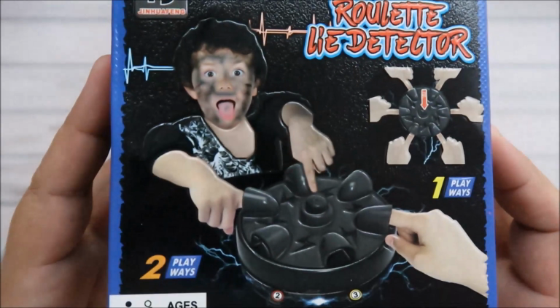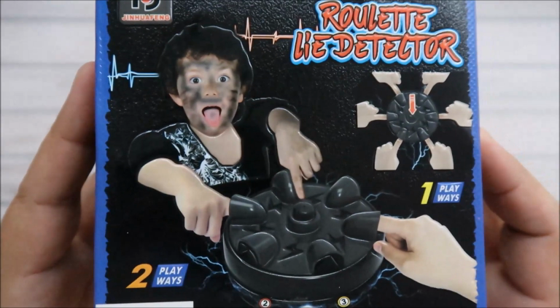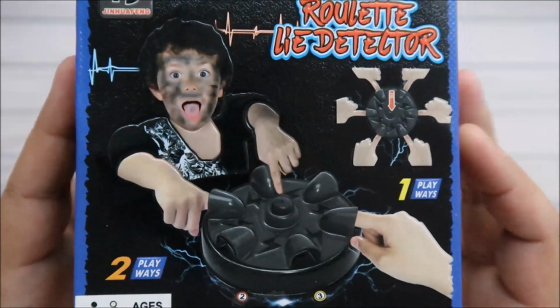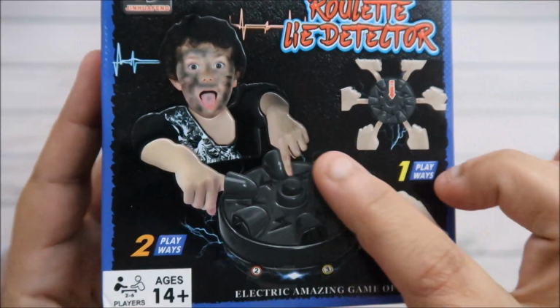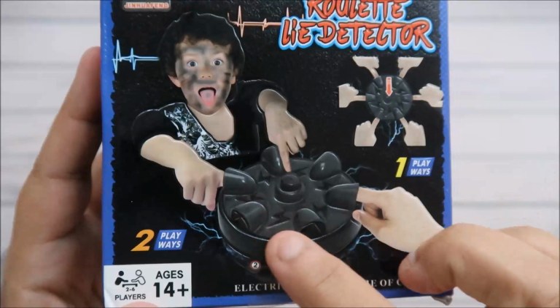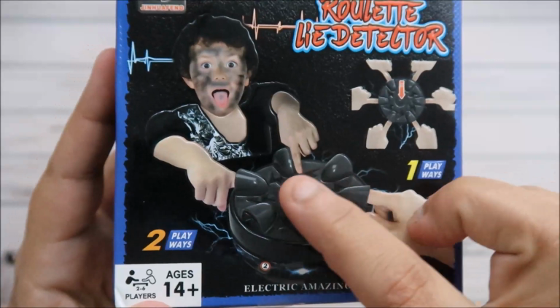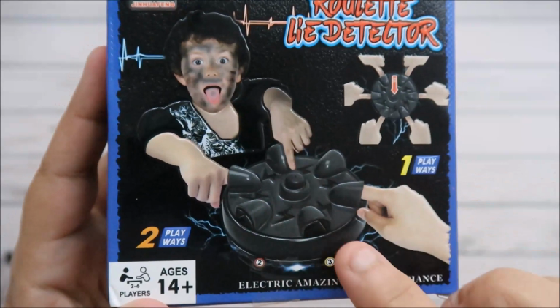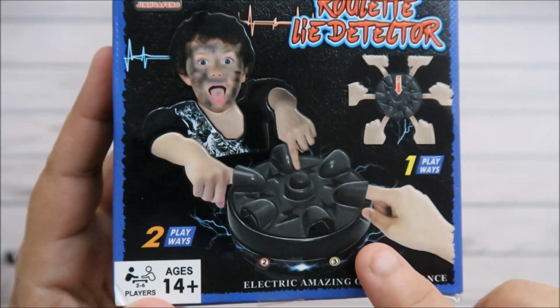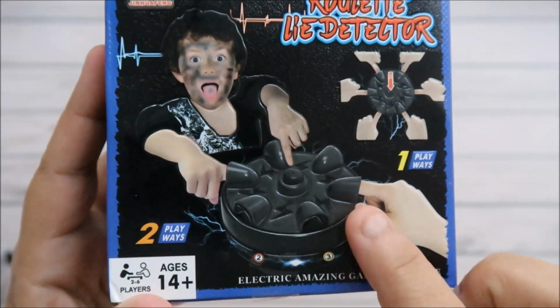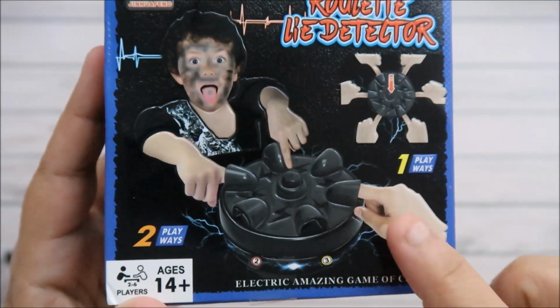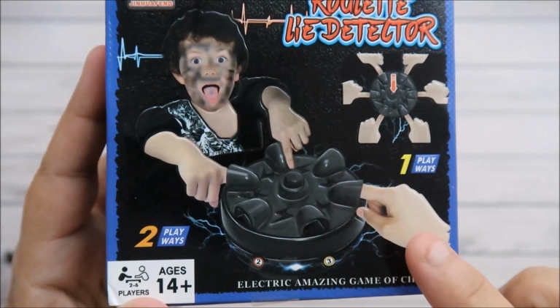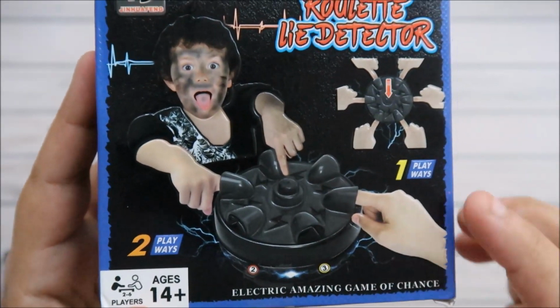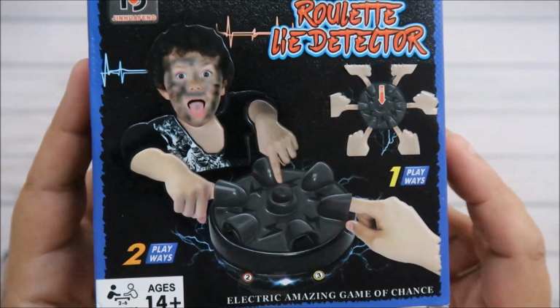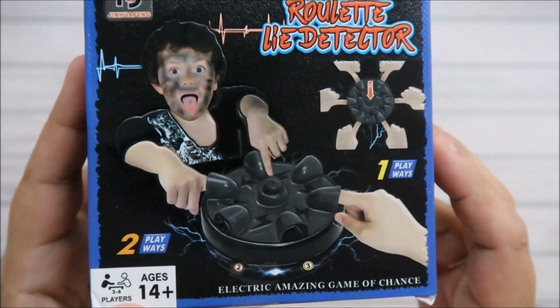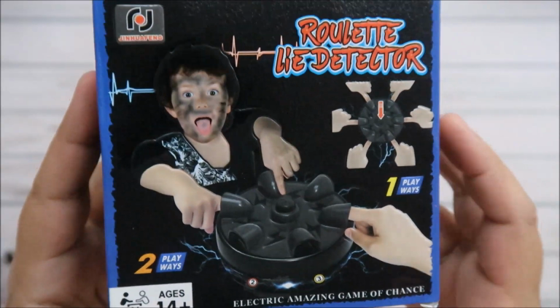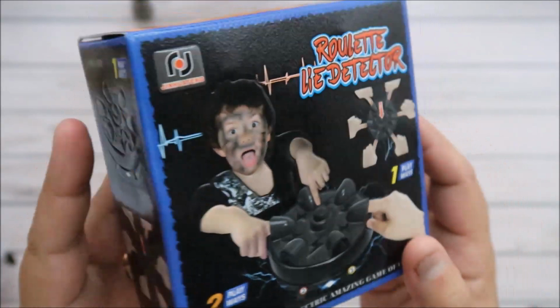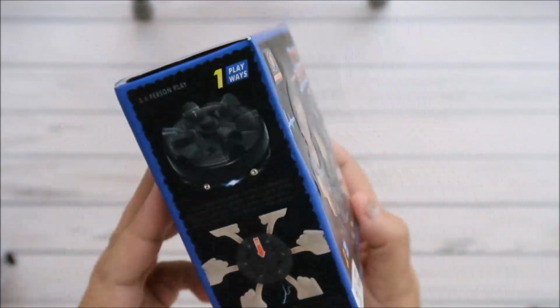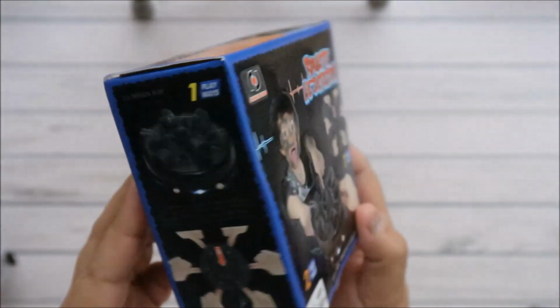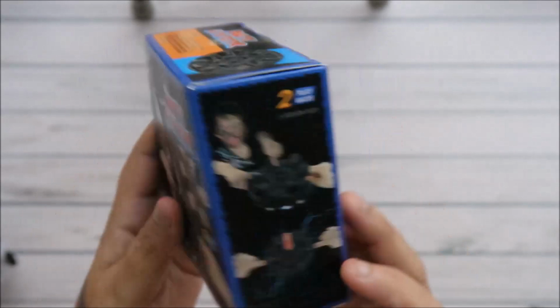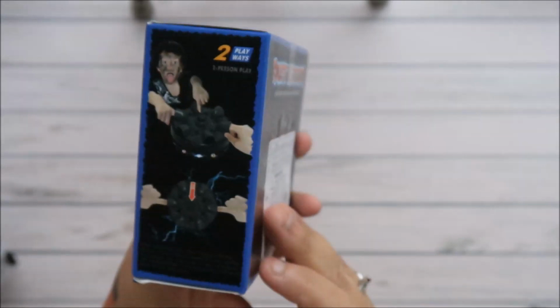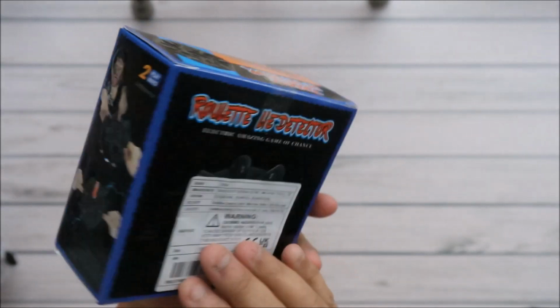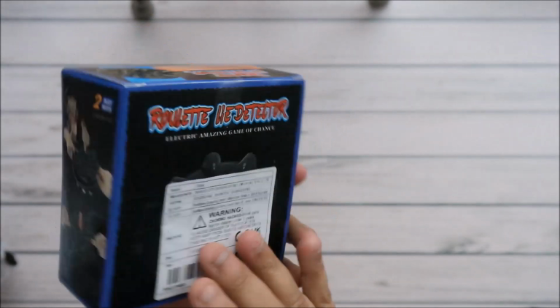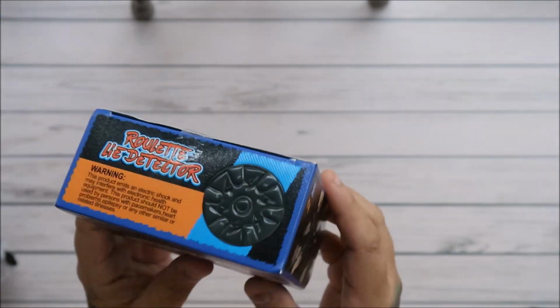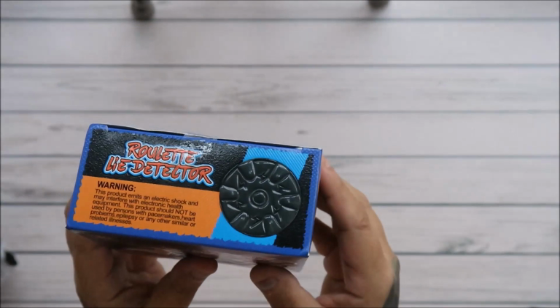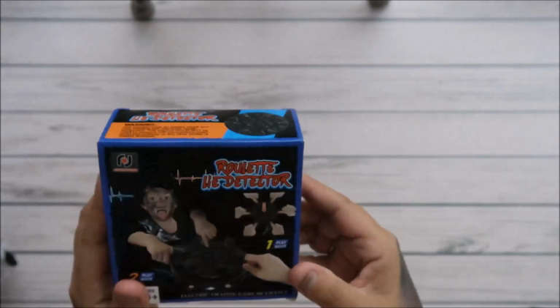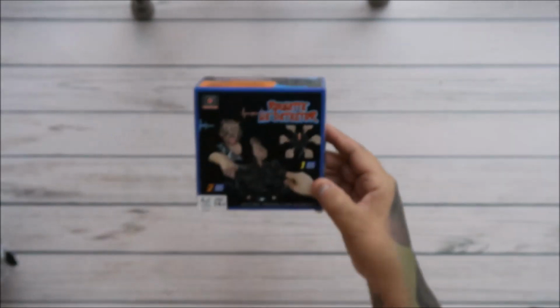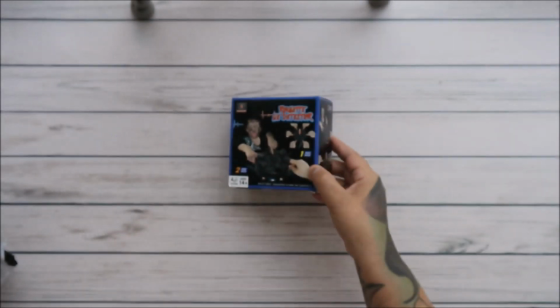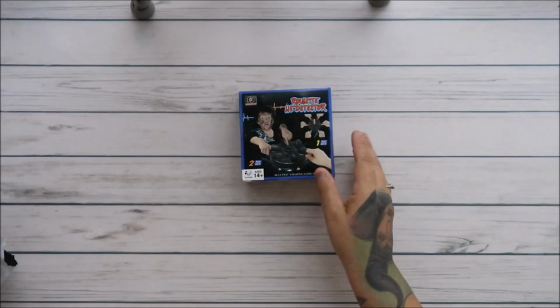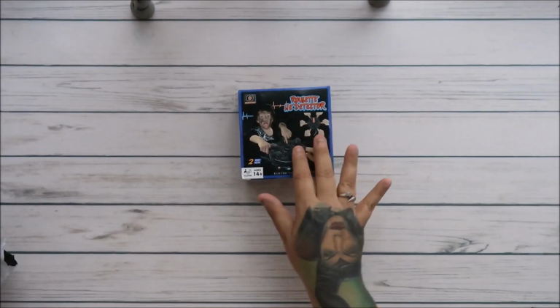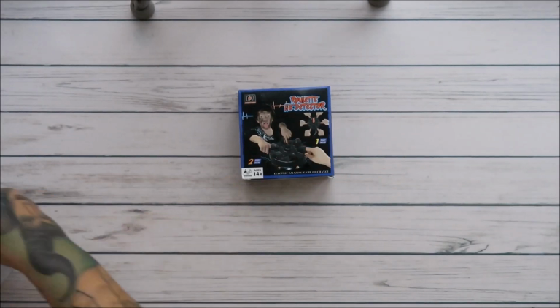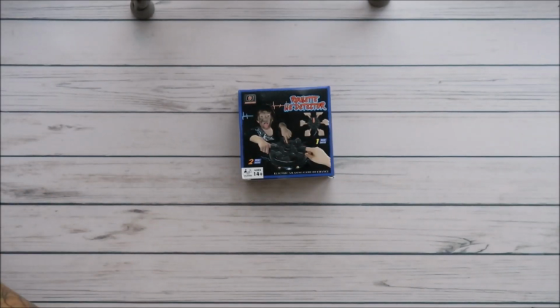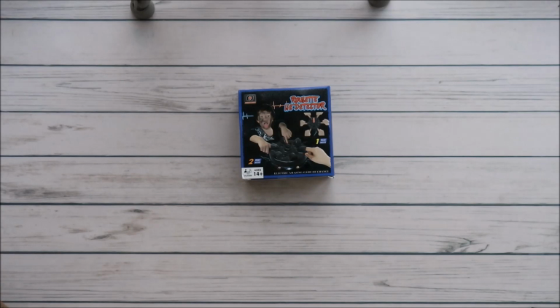It's roulette — you put your finger in it, it goes around, and it'll shock you. I've seen this on YouTube and Instagram and I'm like, oh my god, that seems like such a fun thing.